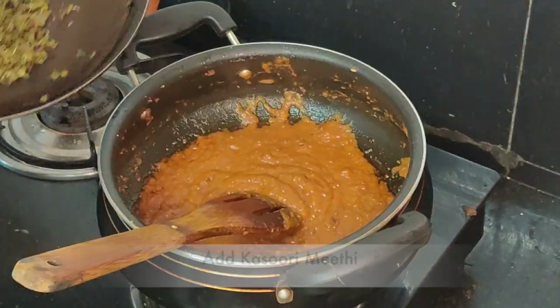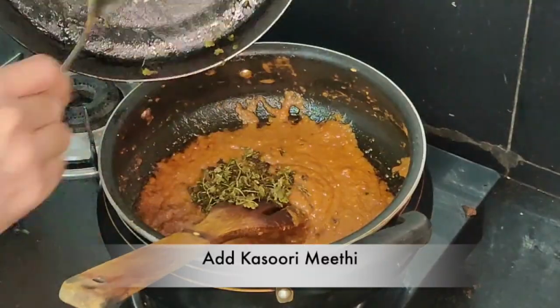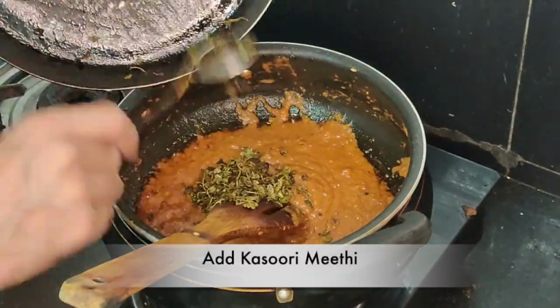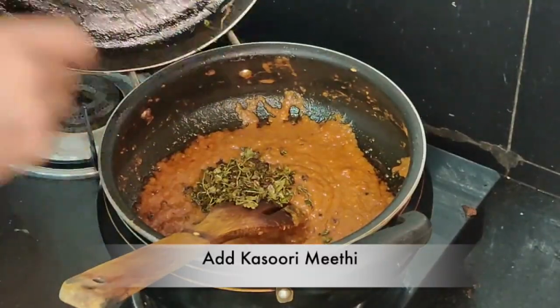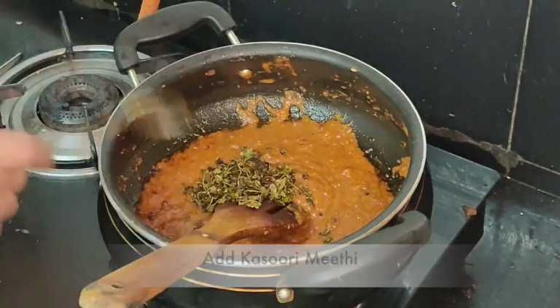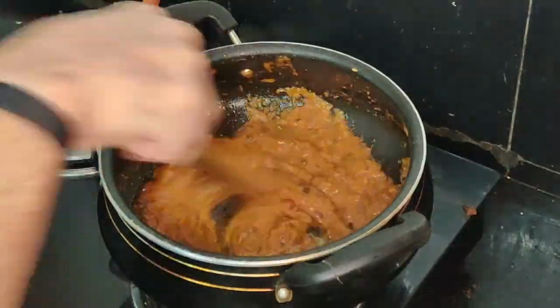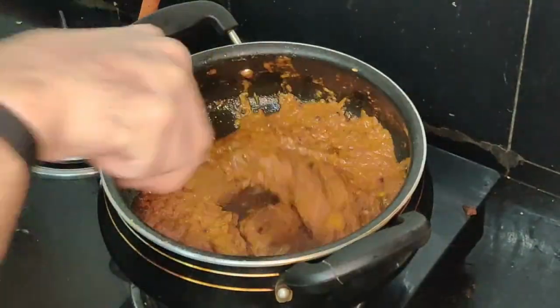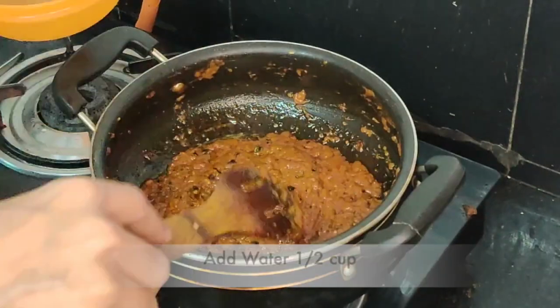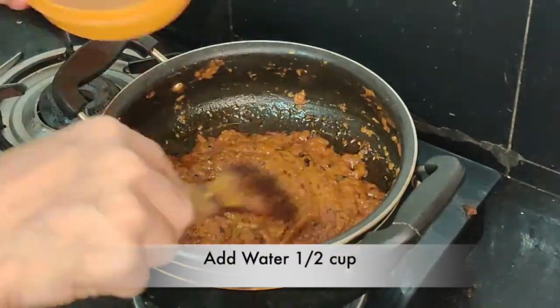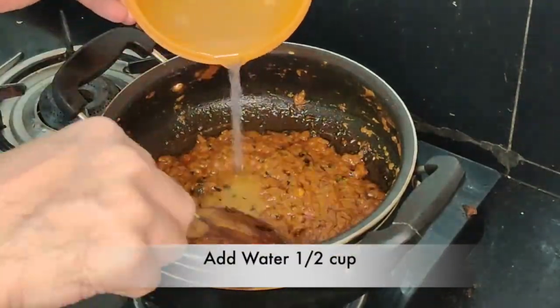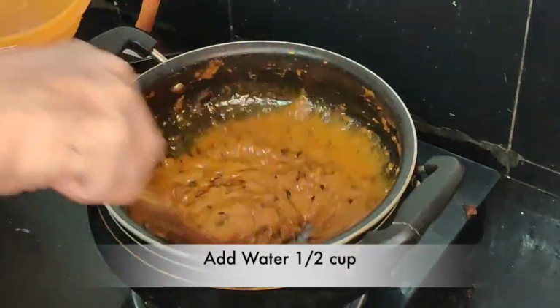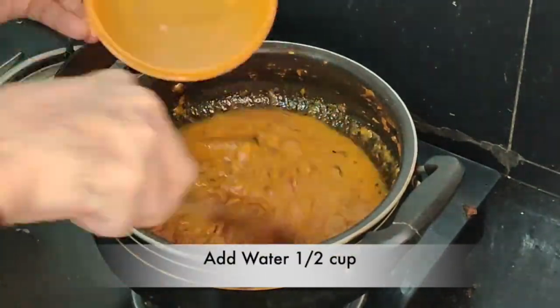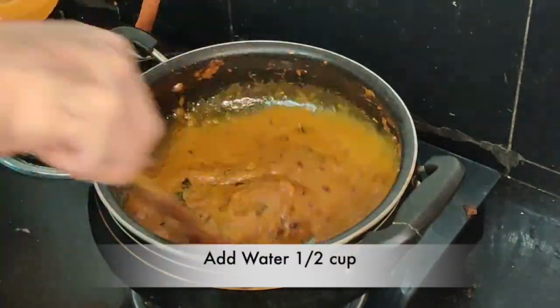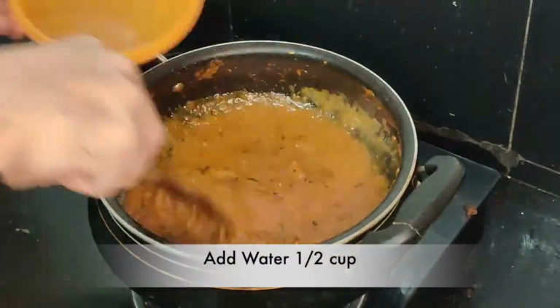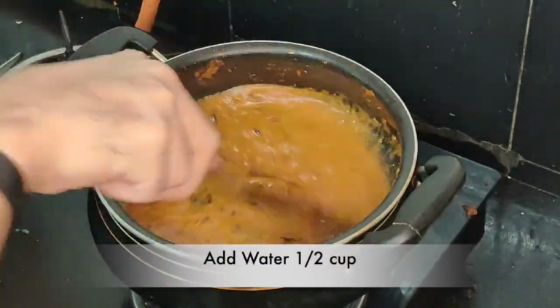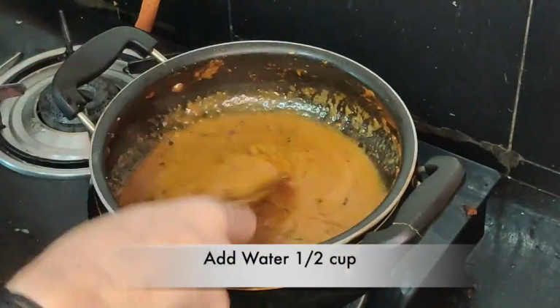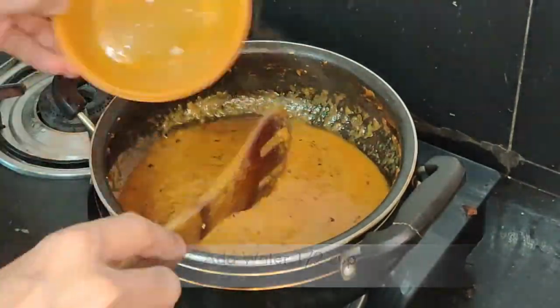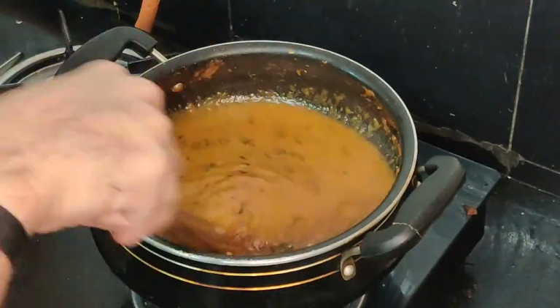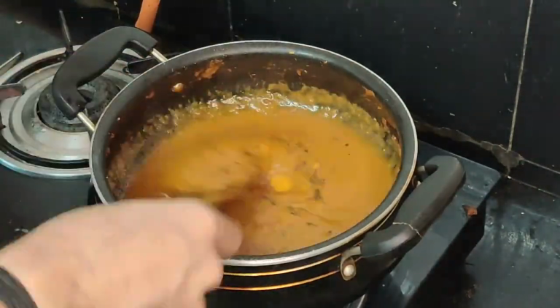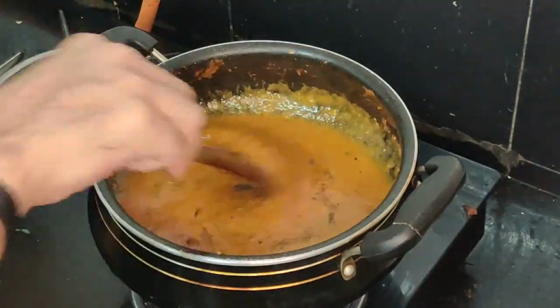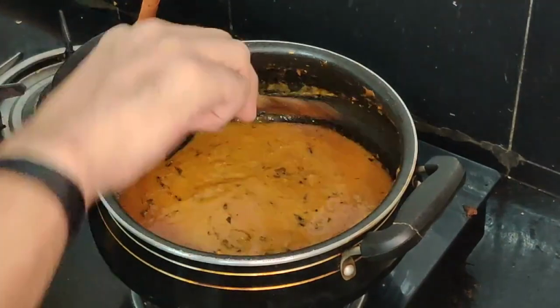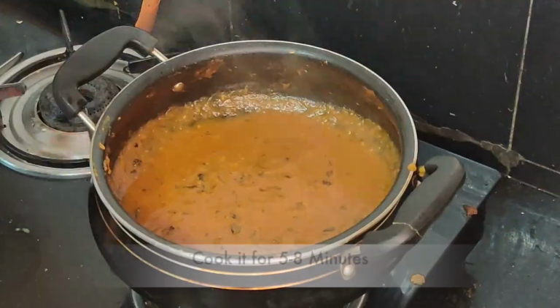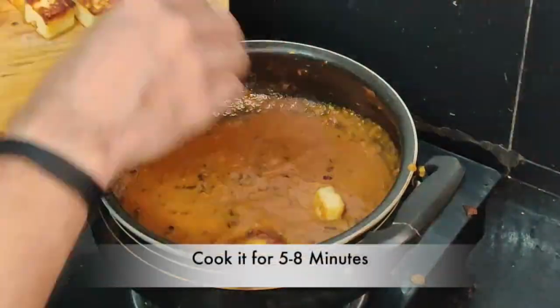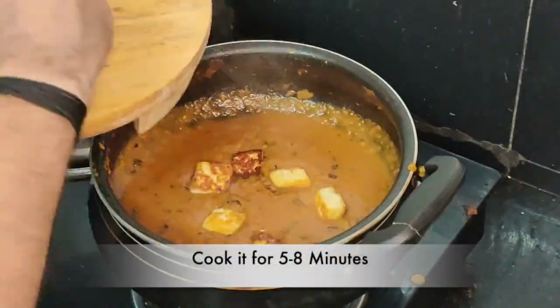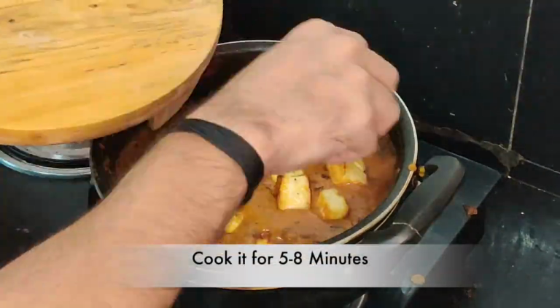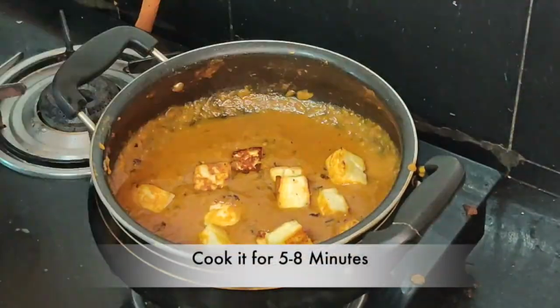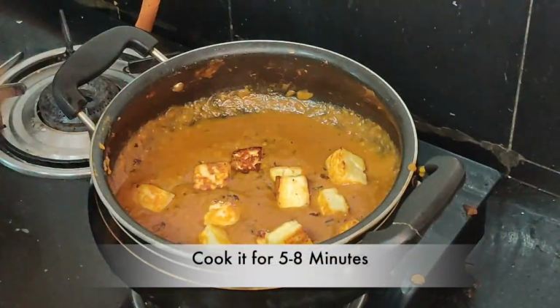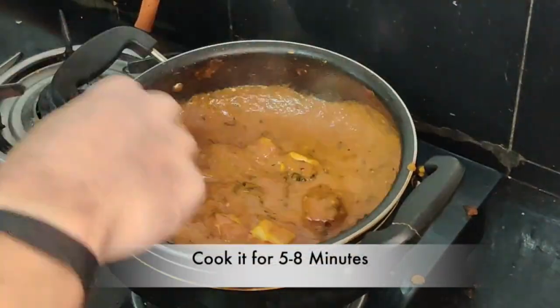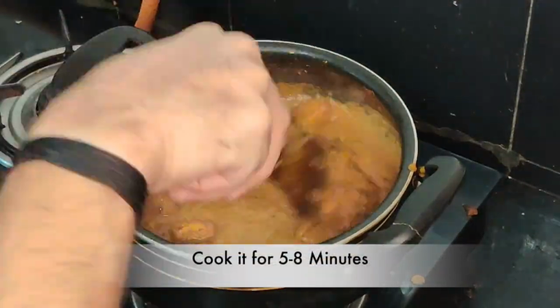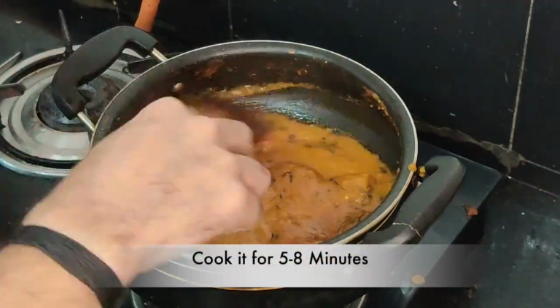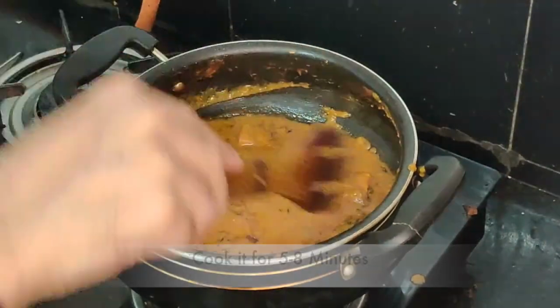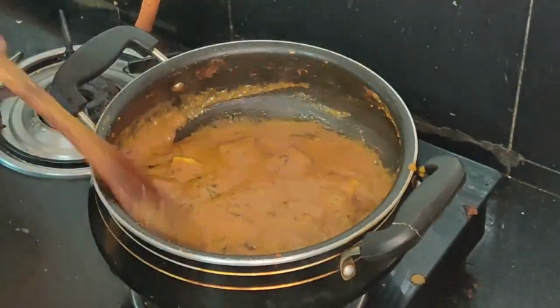Now I'm going to cook this paste again and add some kasuri methi into it. I'm going to add about half a cup of water since the gravy was already very thick, and then I'll add the paneer into it.